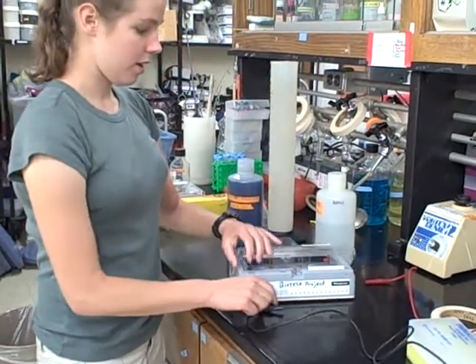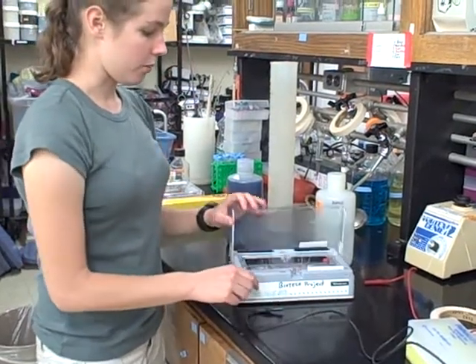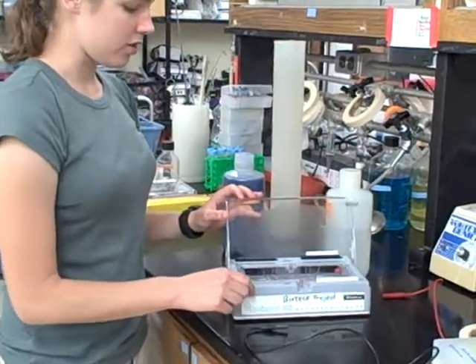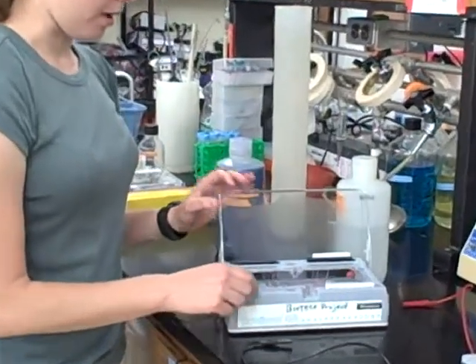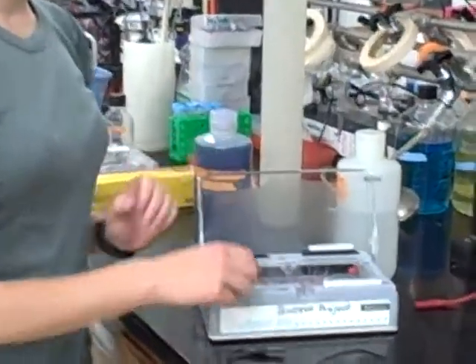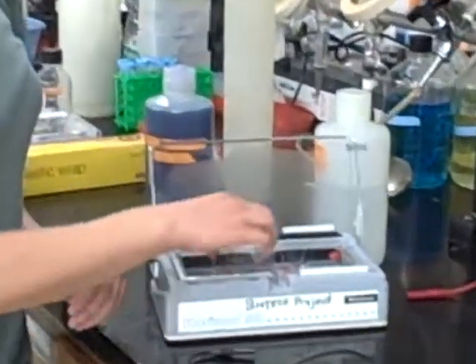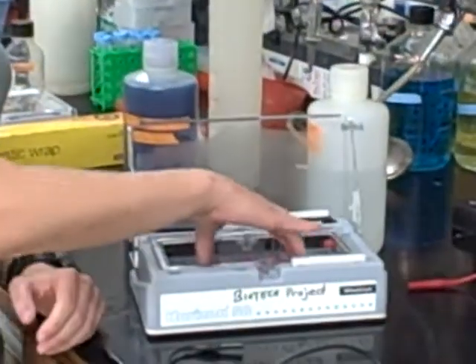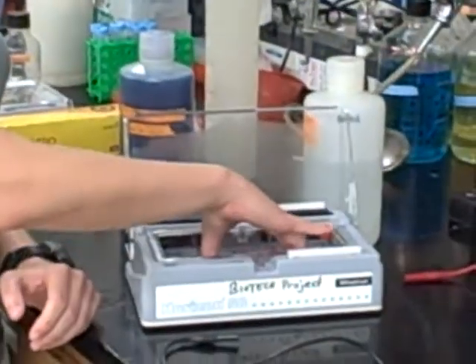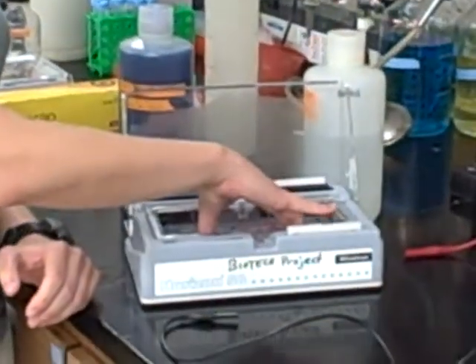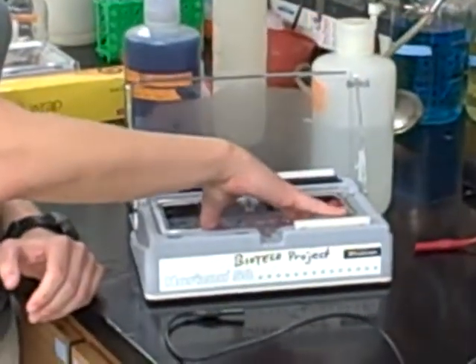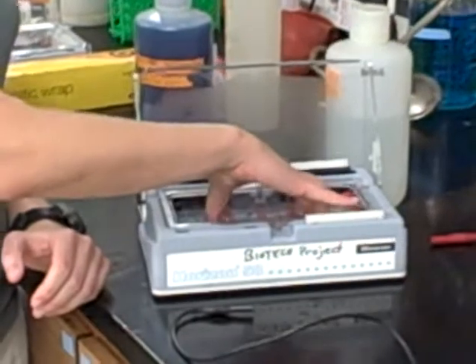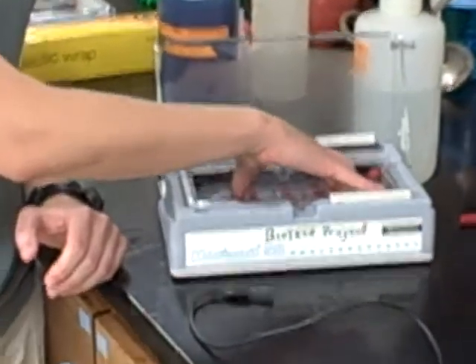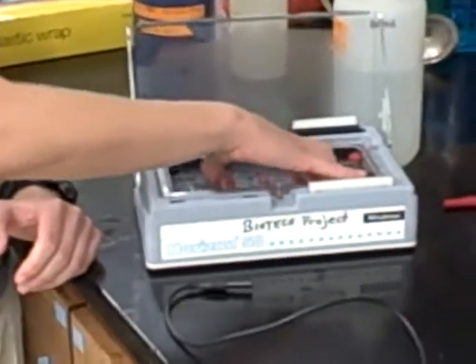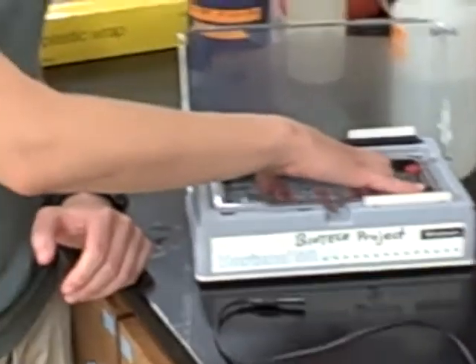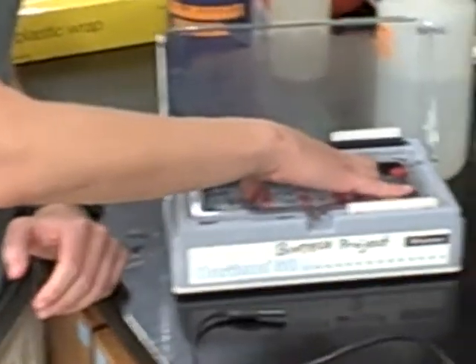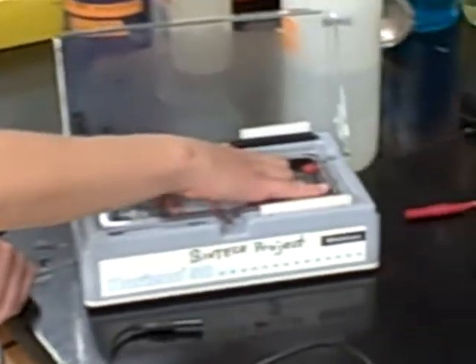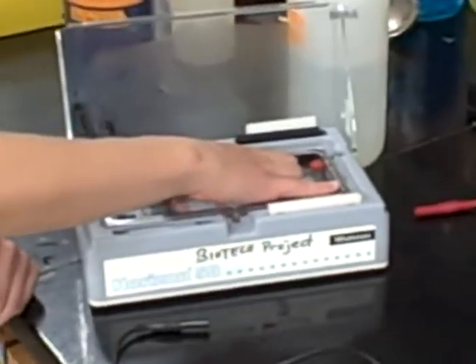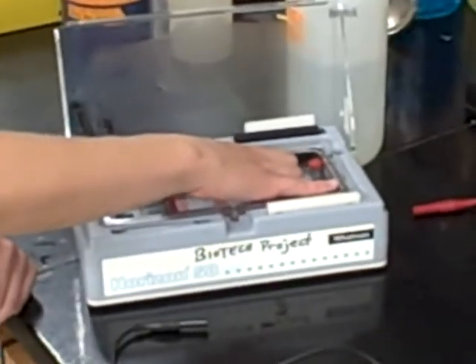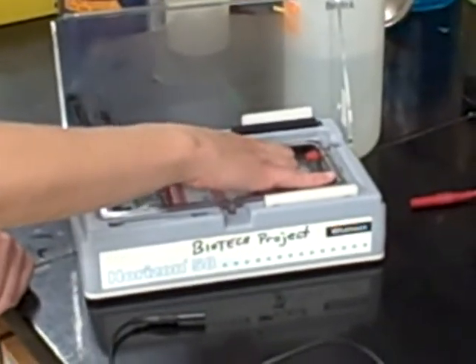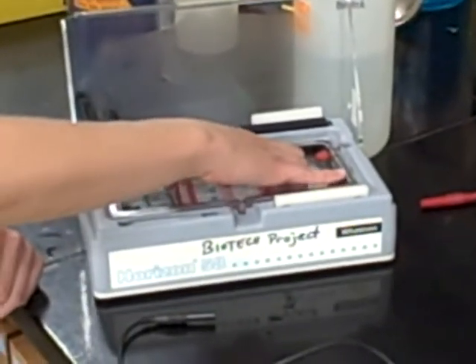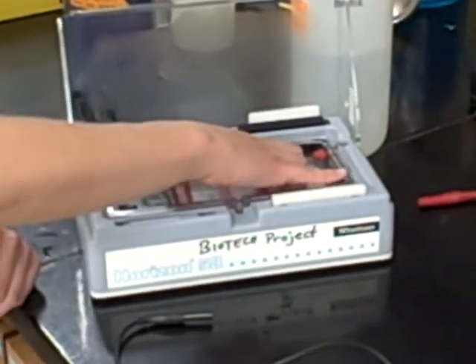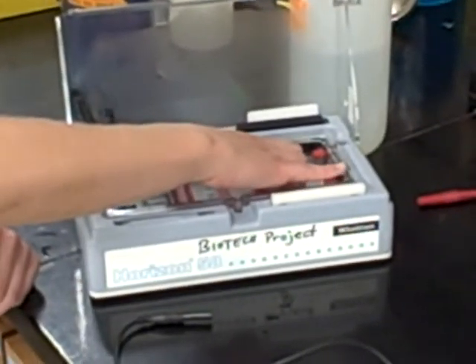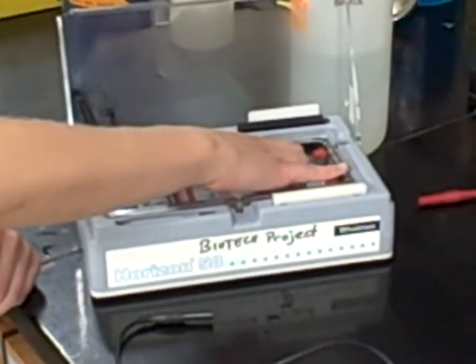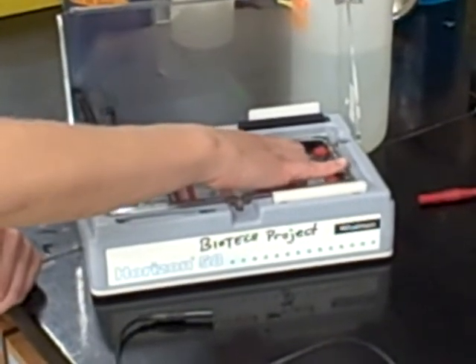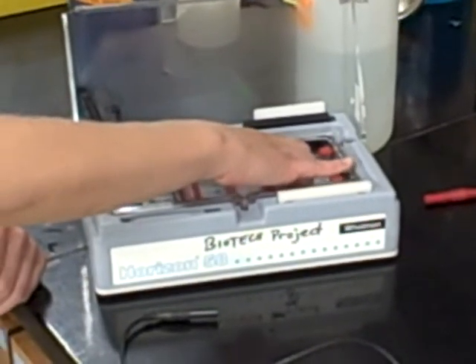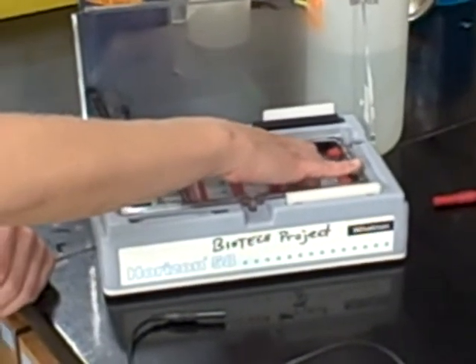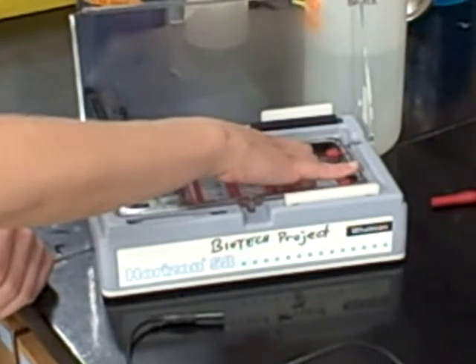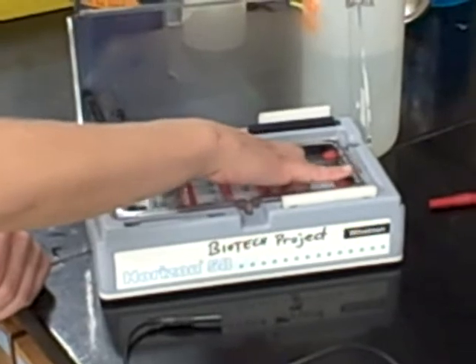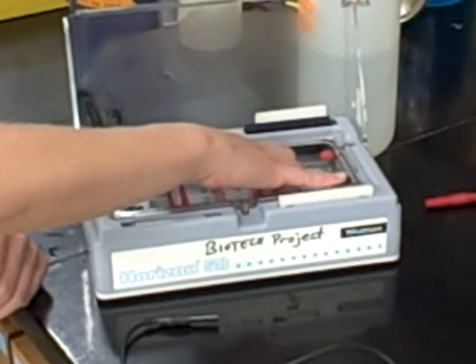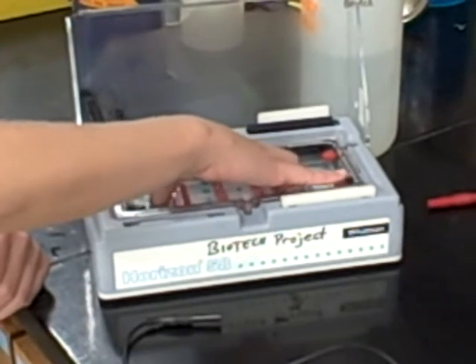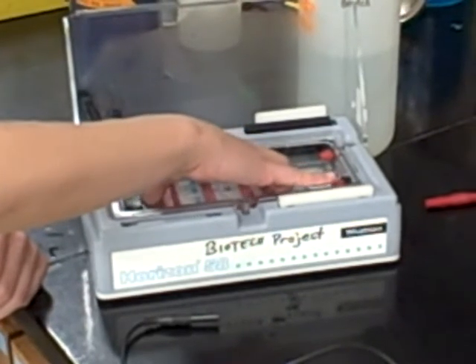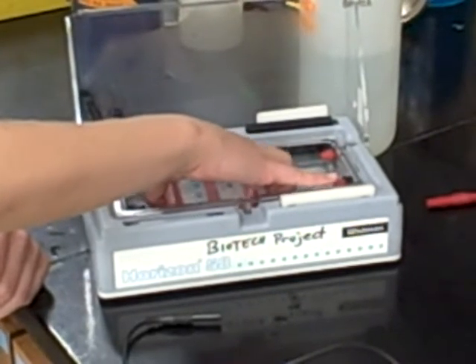Open the gel box and remove both the gel and the cast. Be careful when doing this because your gel is both fragile and slippery.